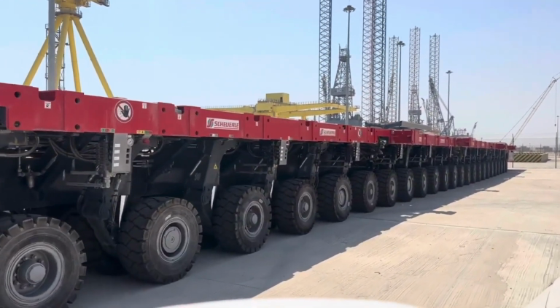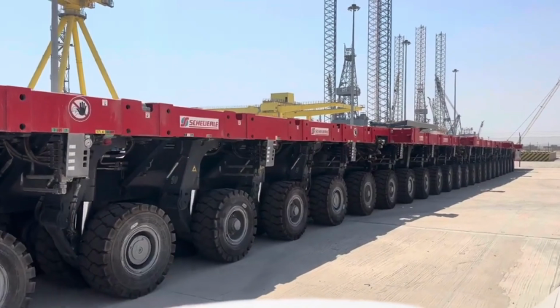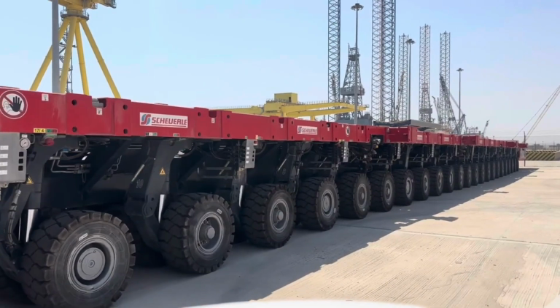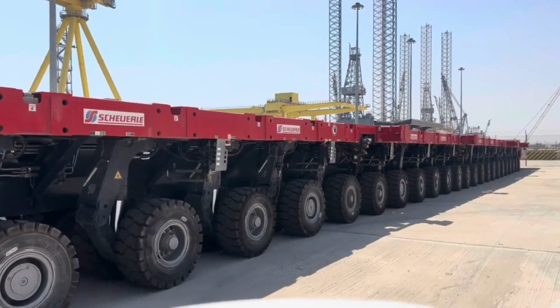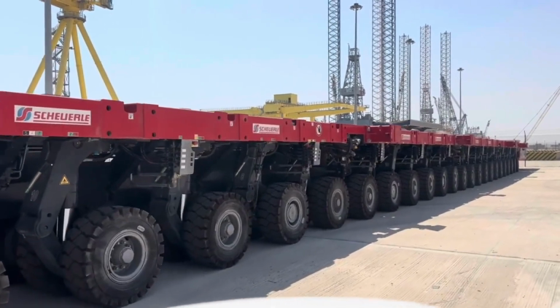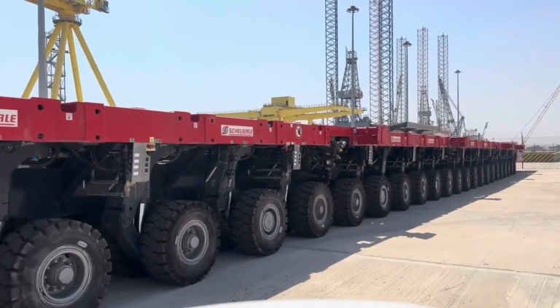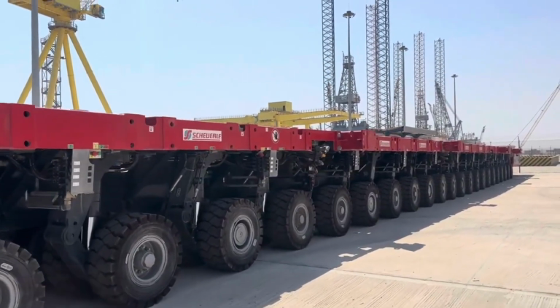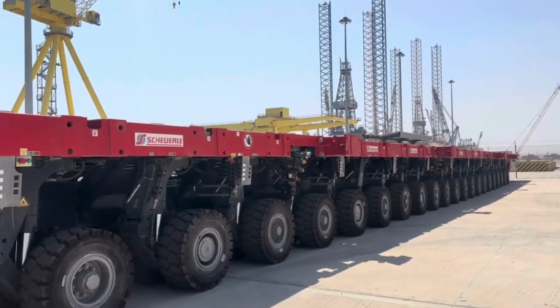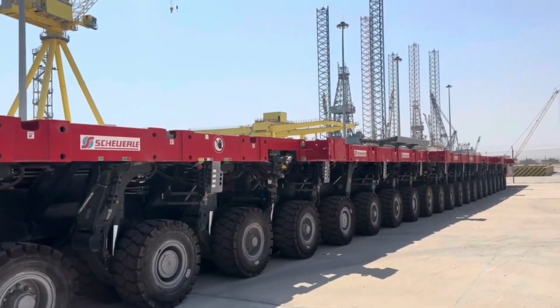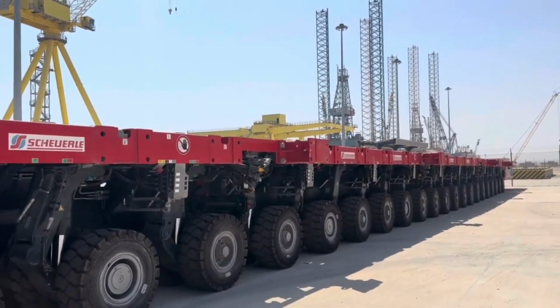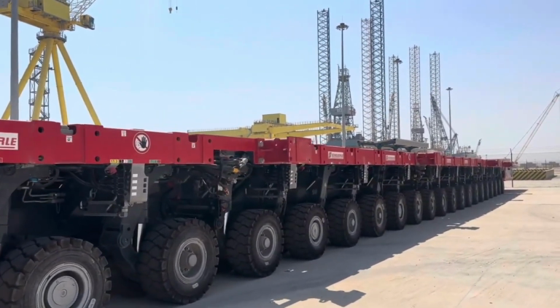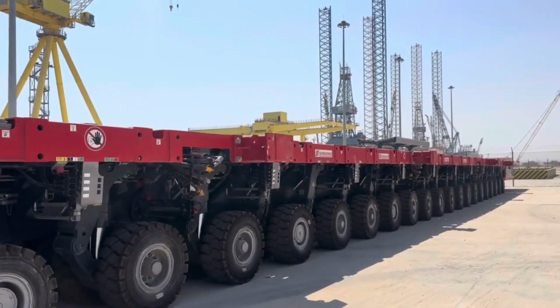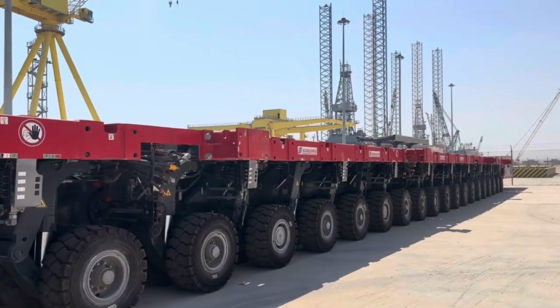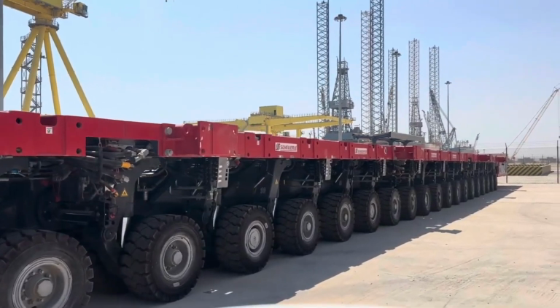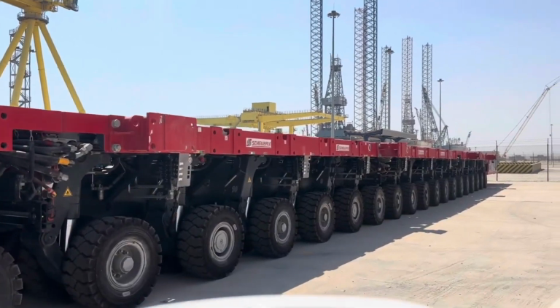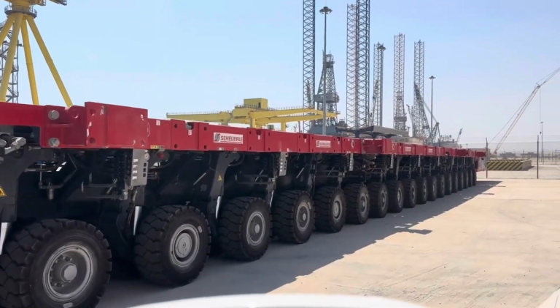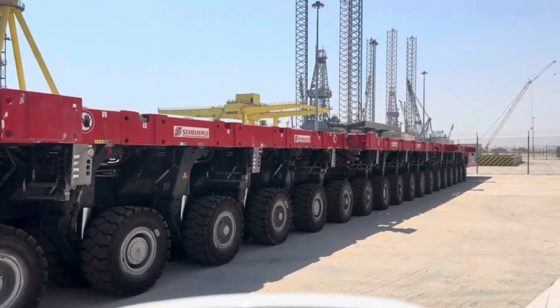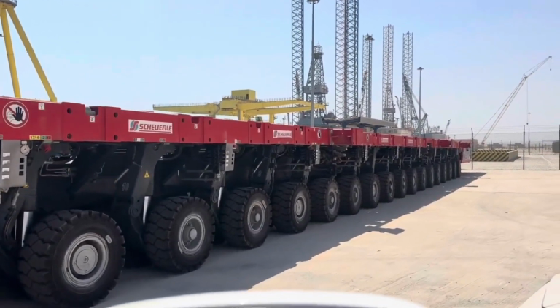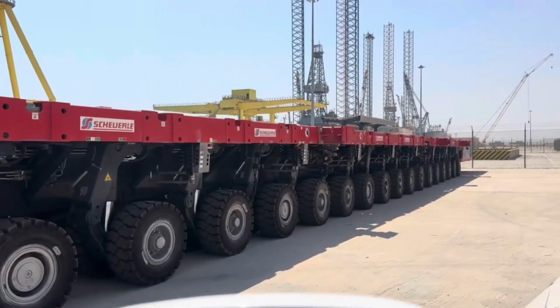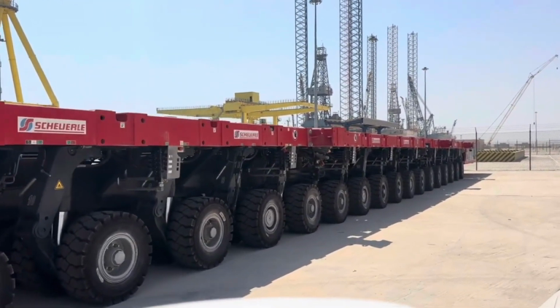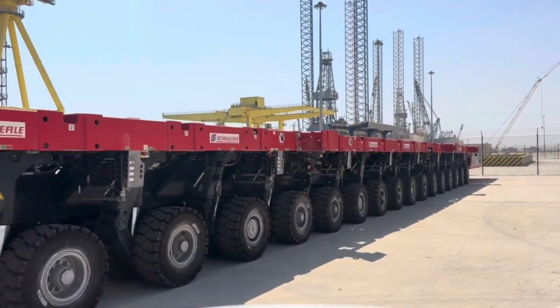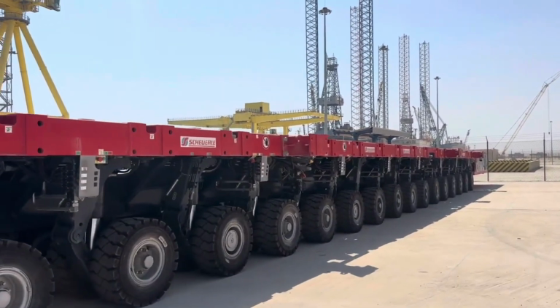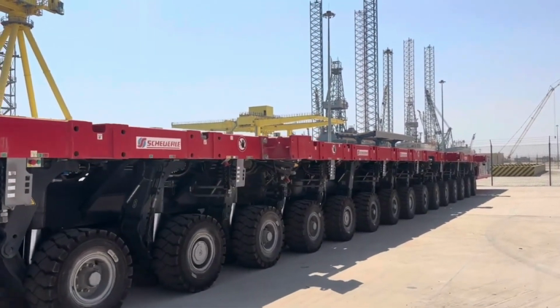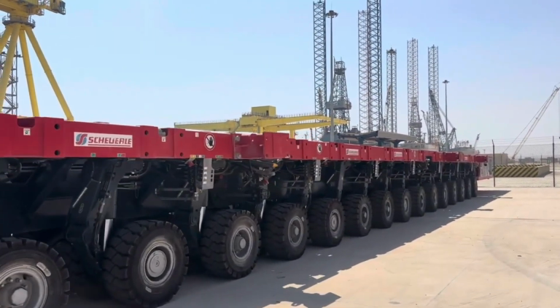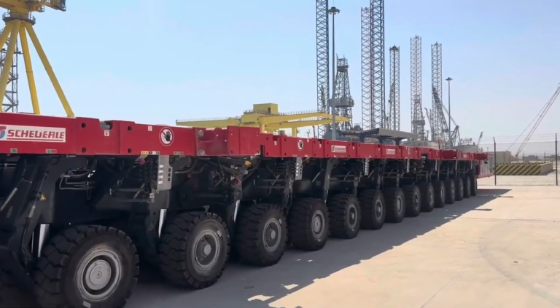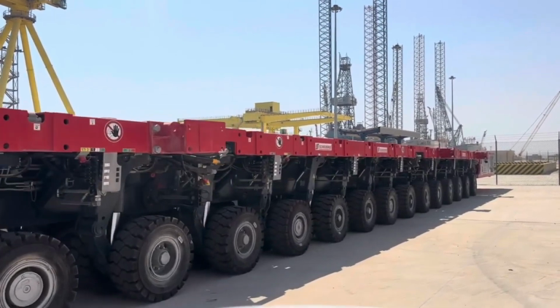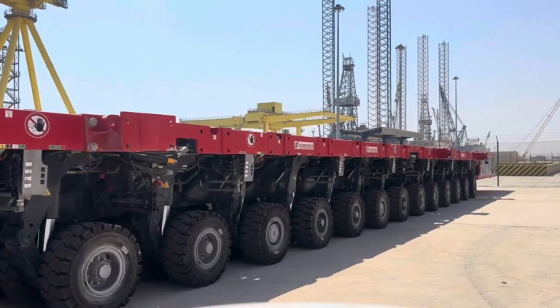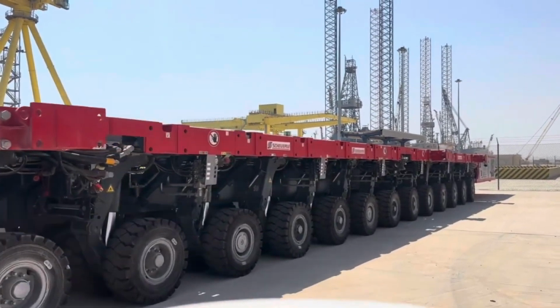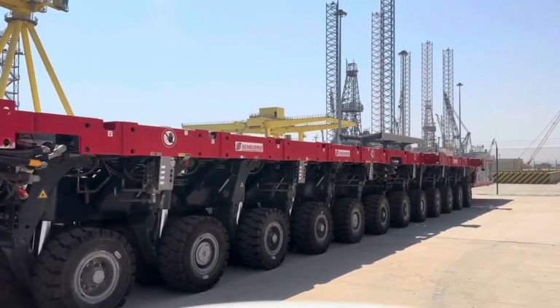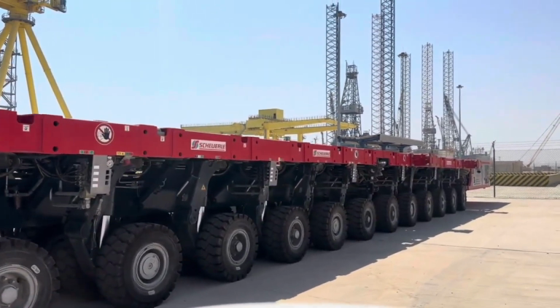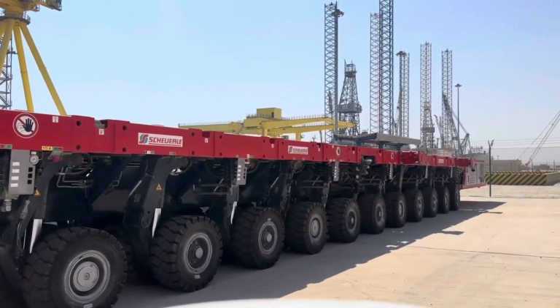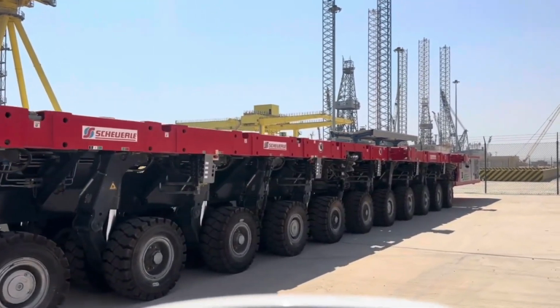Regarding modular transportation, SPMTs consist of multiple connected modules, allowing for customization in size and configuration based on the load requirements. This modularity helps in adapting to different types of cargo and transport scenarios.